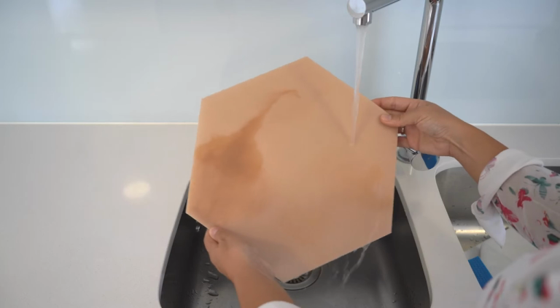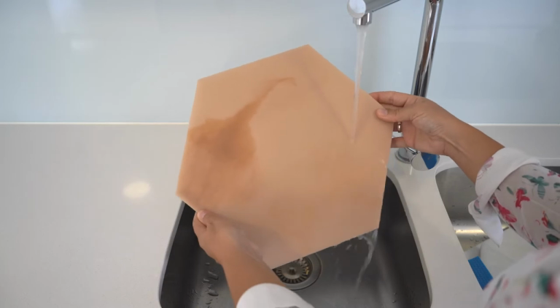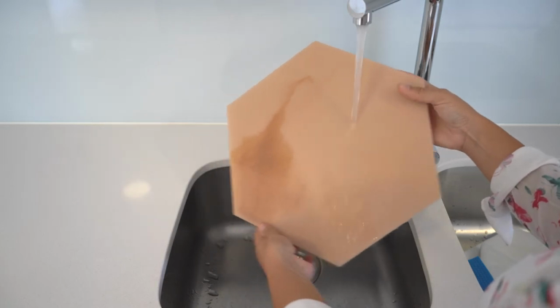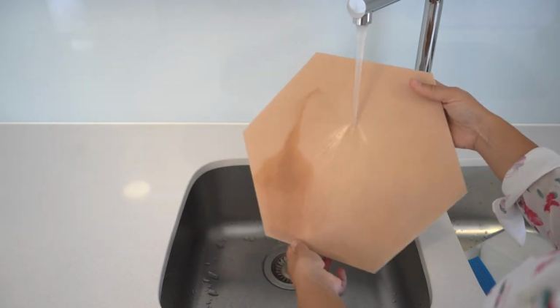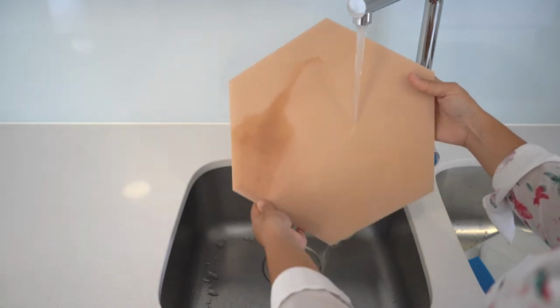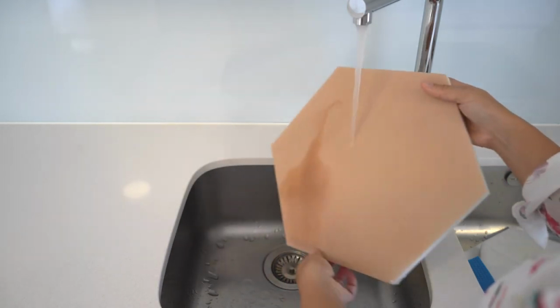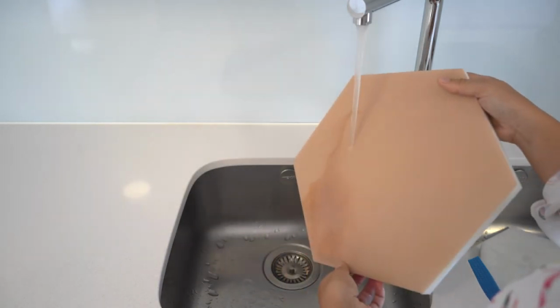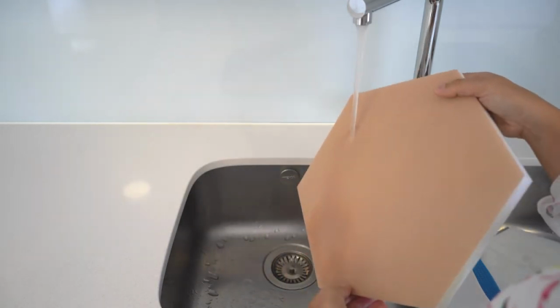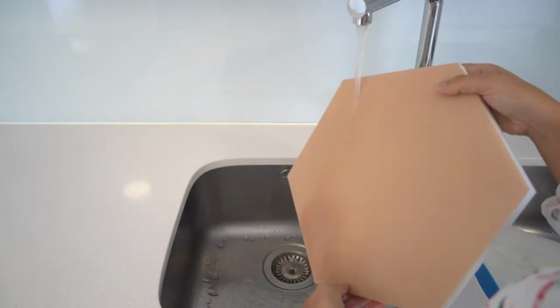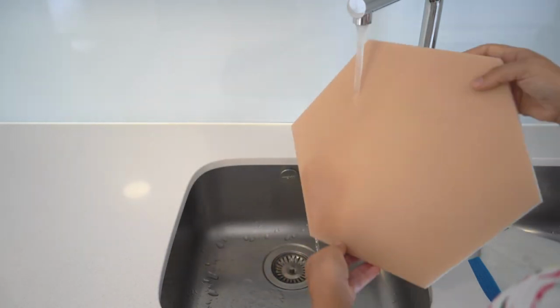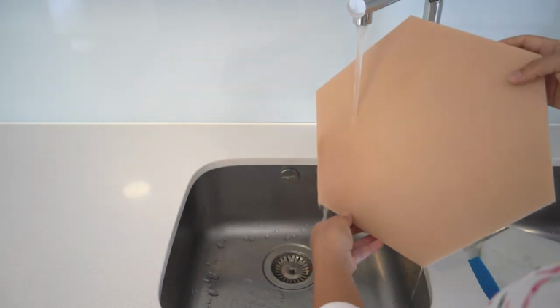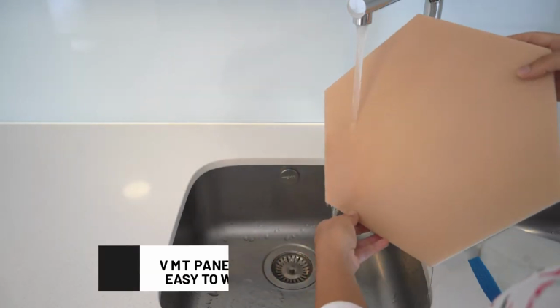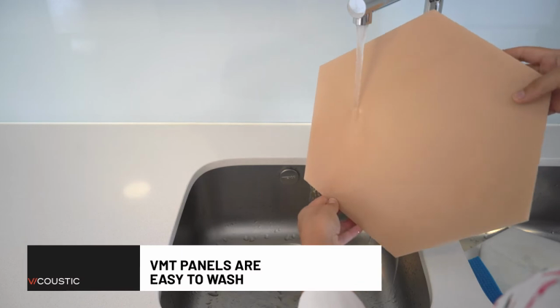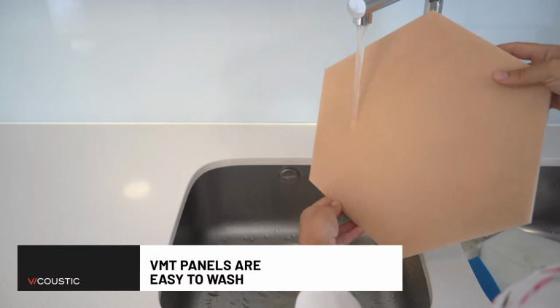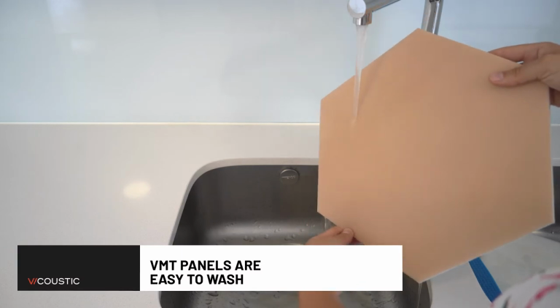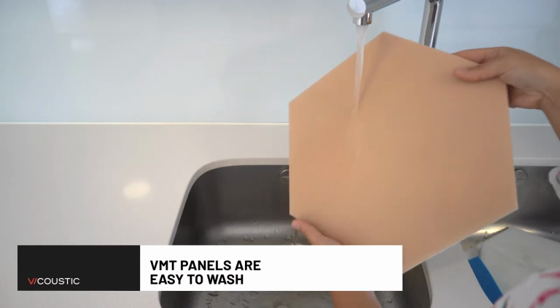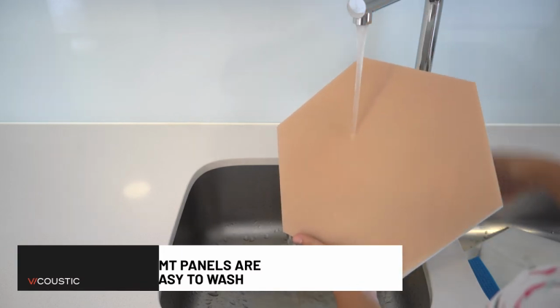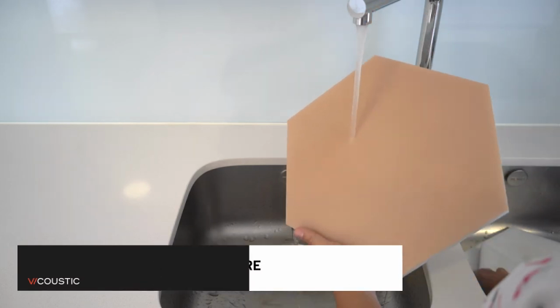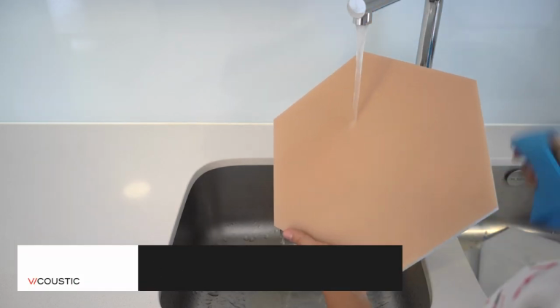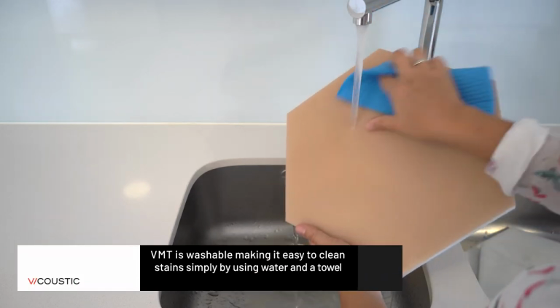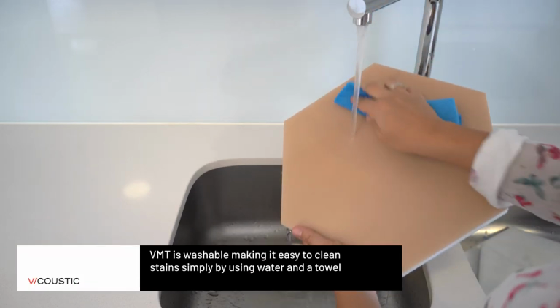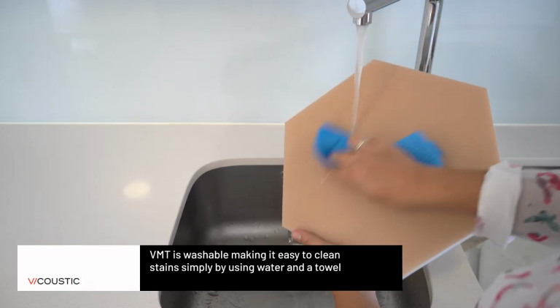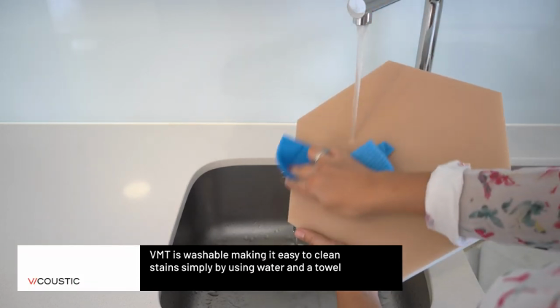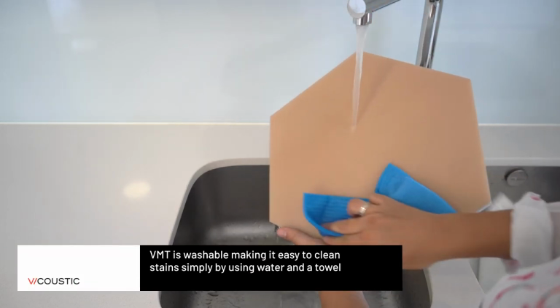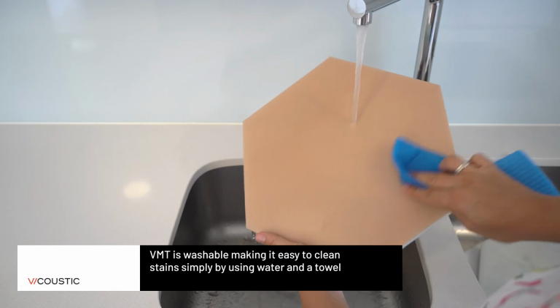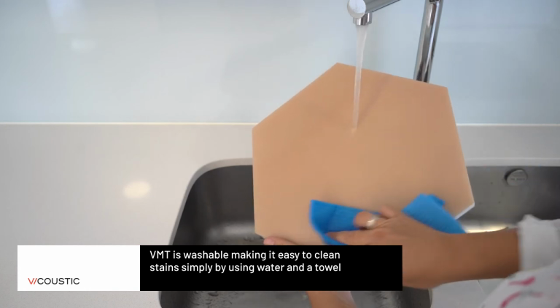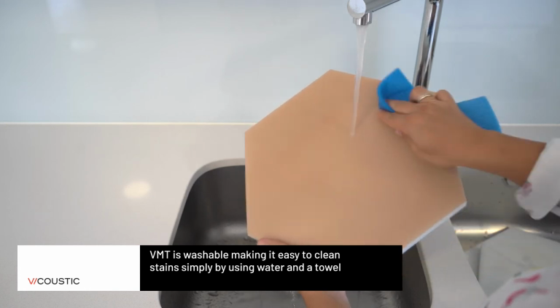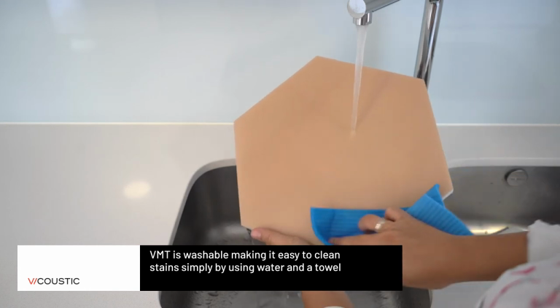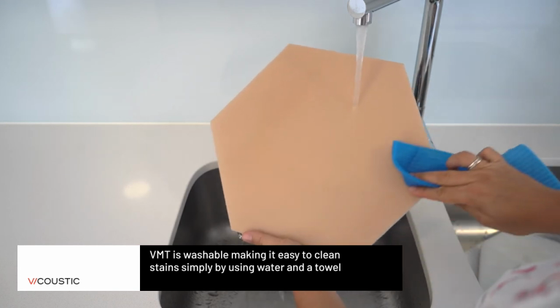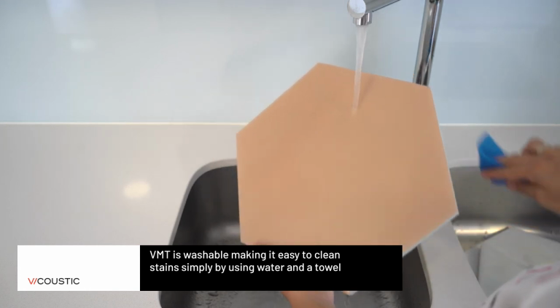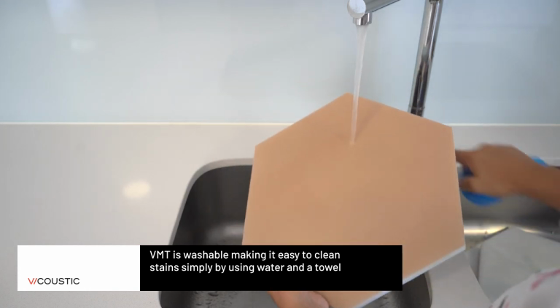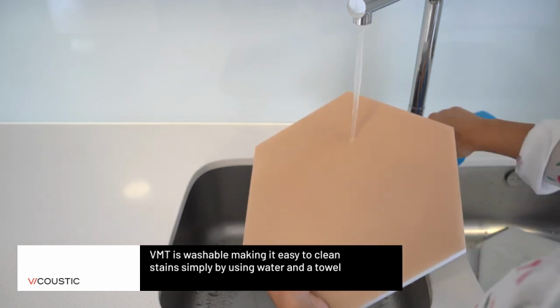We washed the panel under the tap, and we concluded that BMT is washable, making it easy to clean stains — simply by using water and a towel.